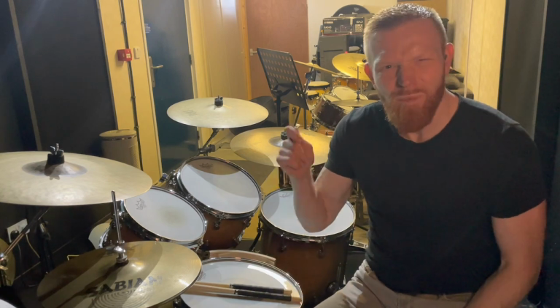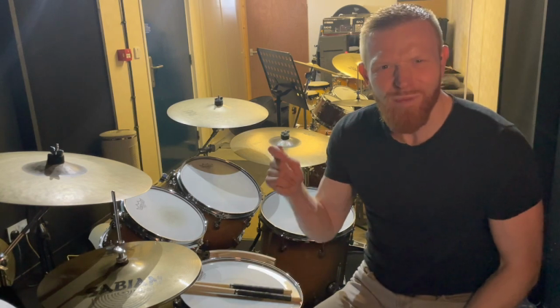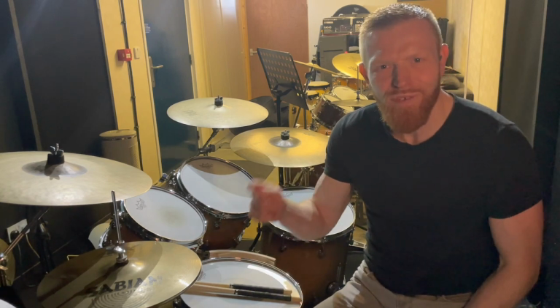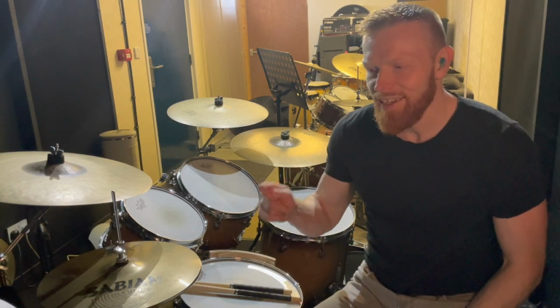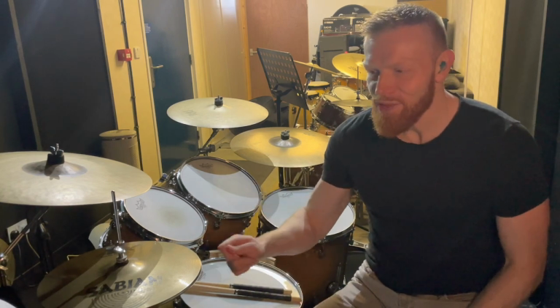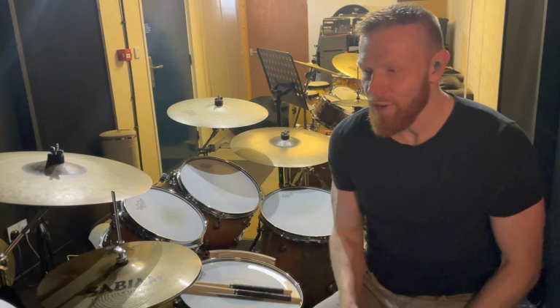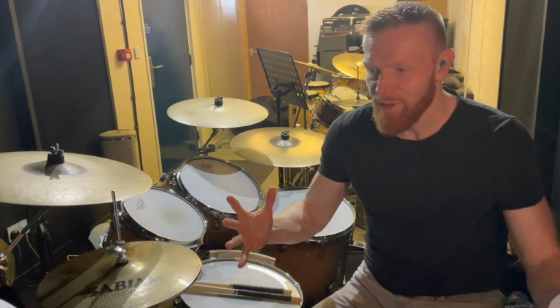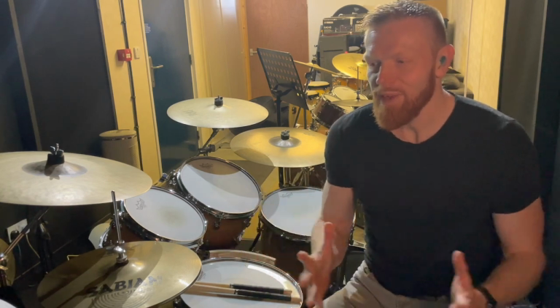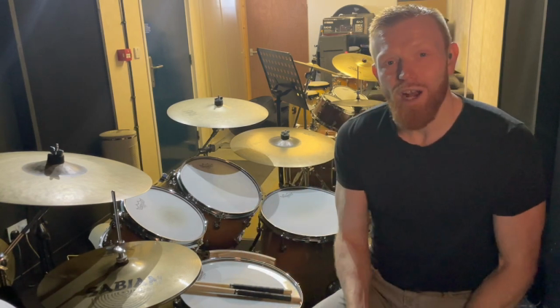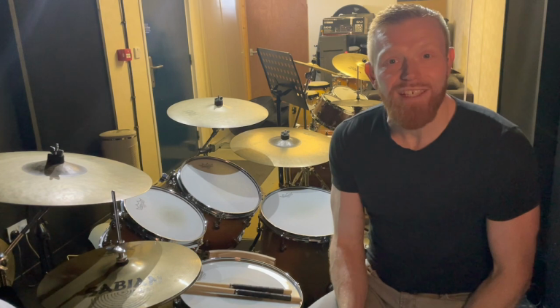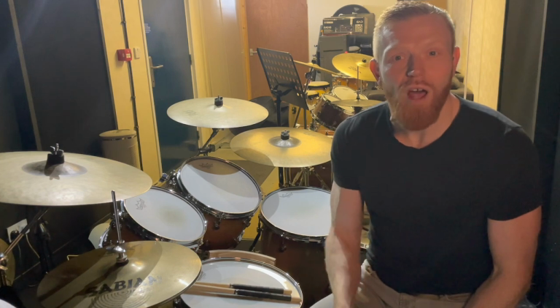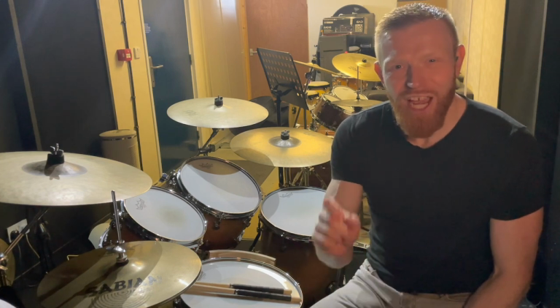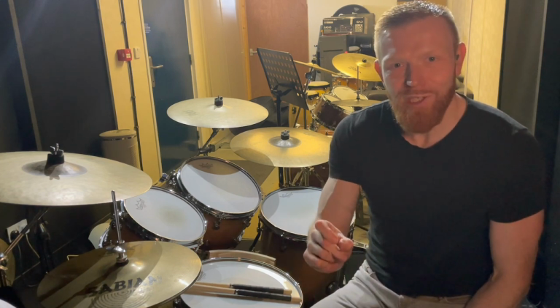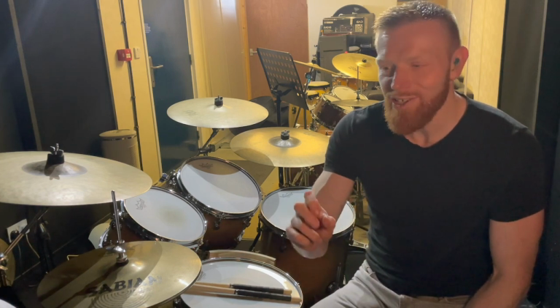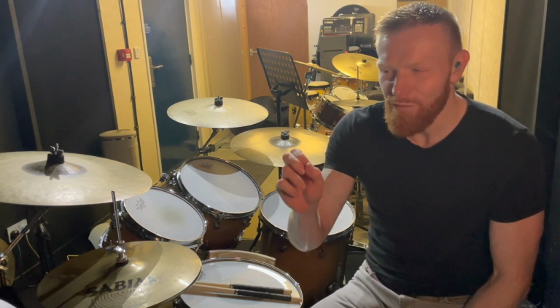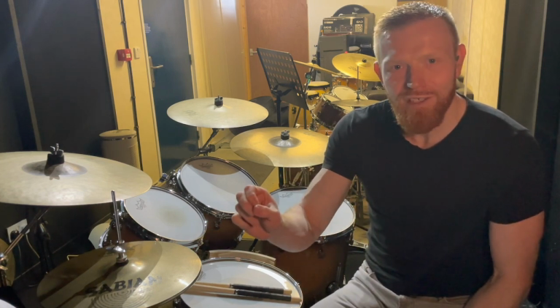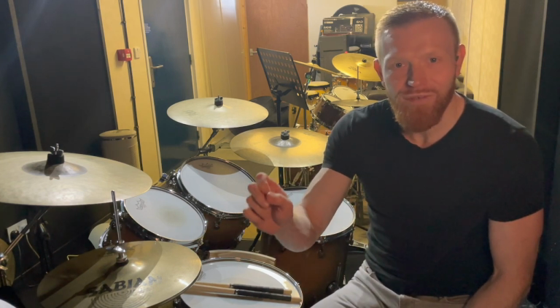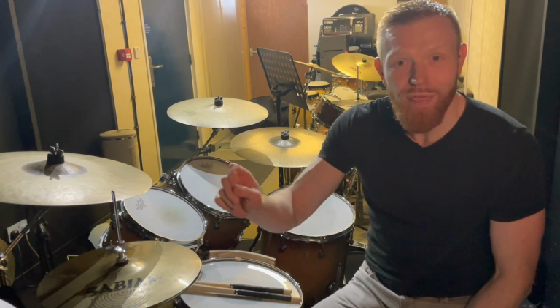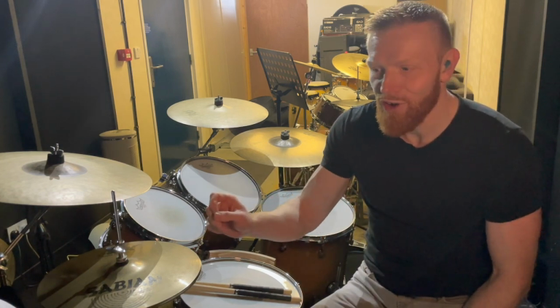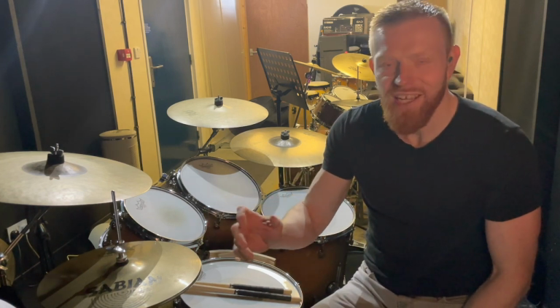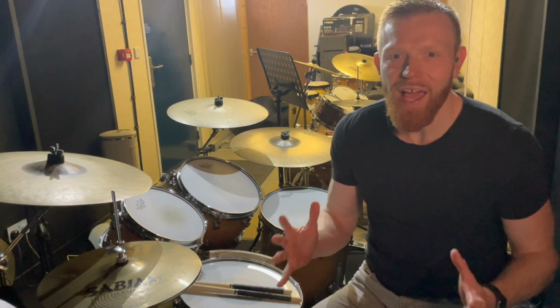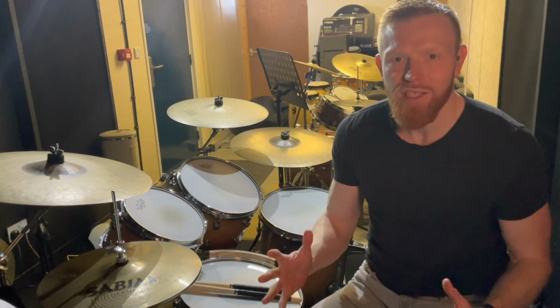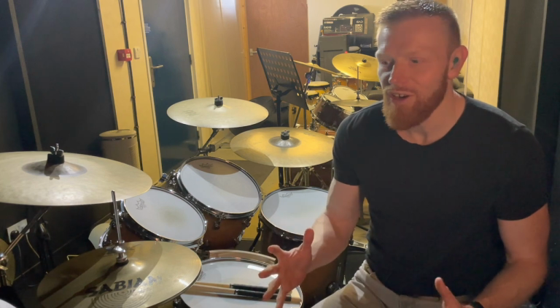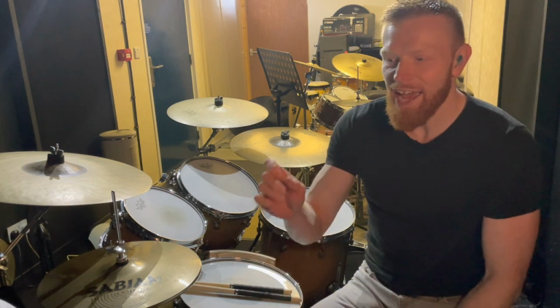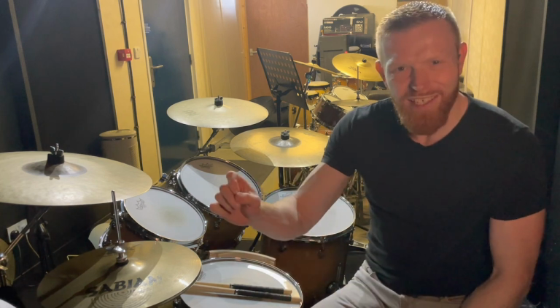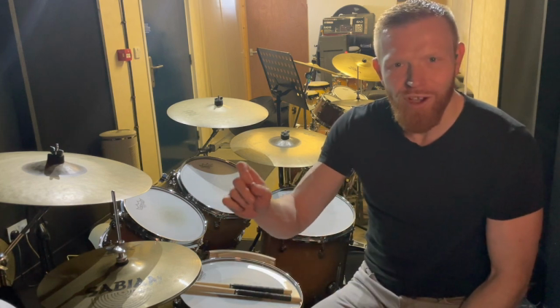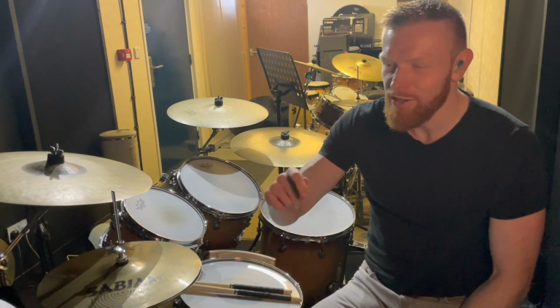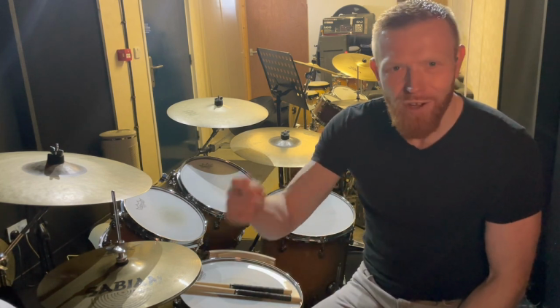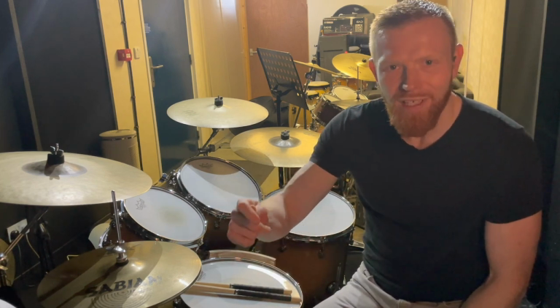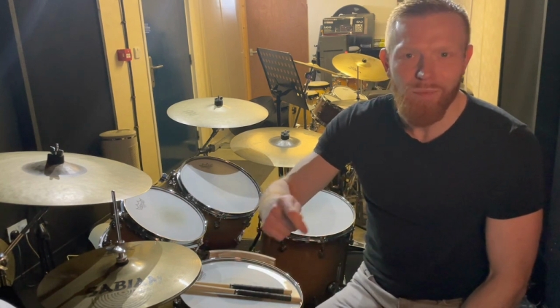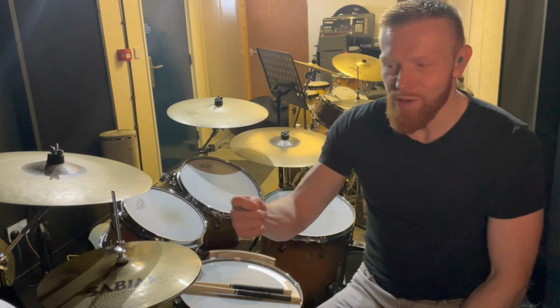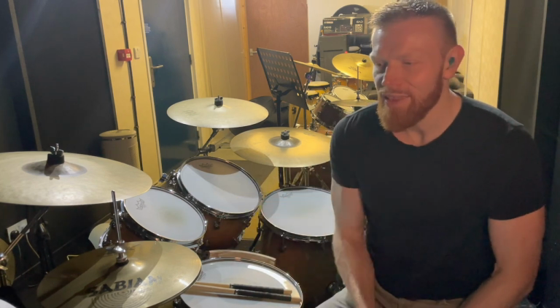On balance I'd probably go for eighth notes all the way, but whatever works for you. As usual, on the channel members page I'll put the full notation for all the way through the chorus — all eight bars — and a practice-along version which you can slow down and play along with, all that kind of thing.